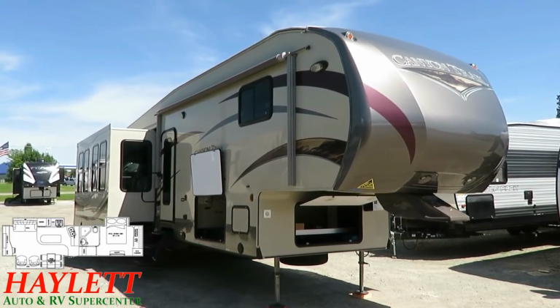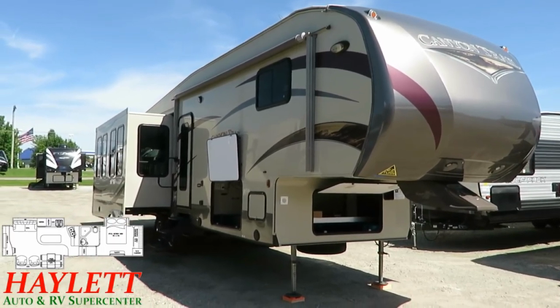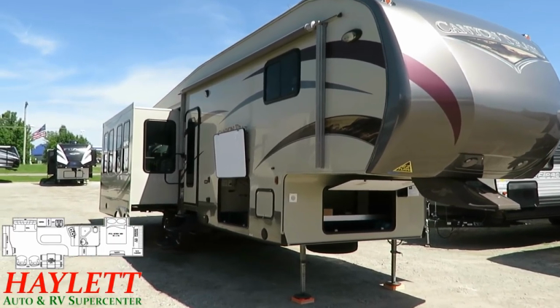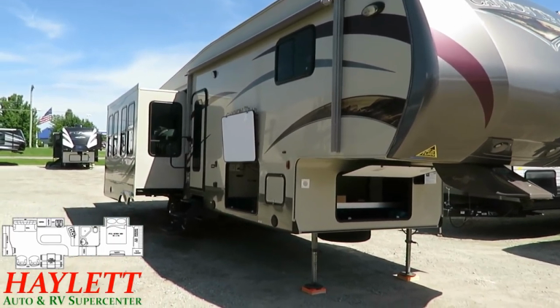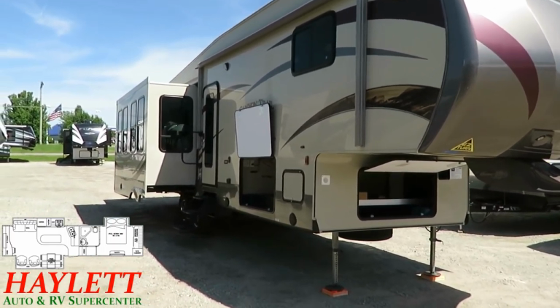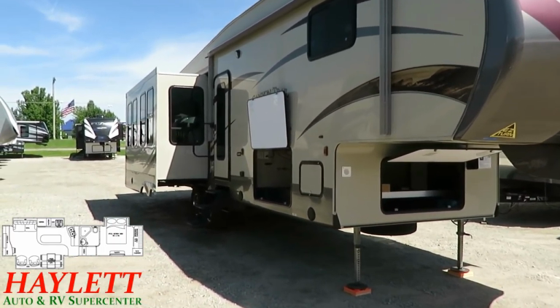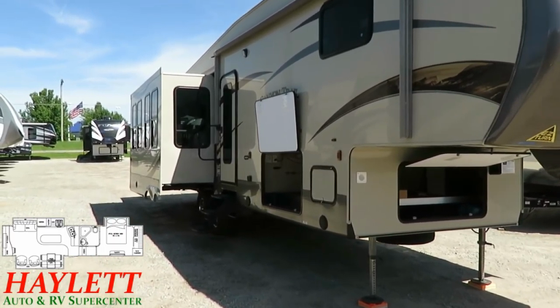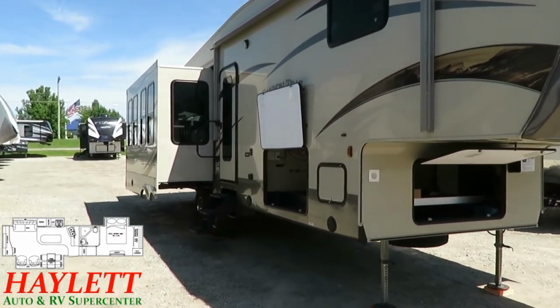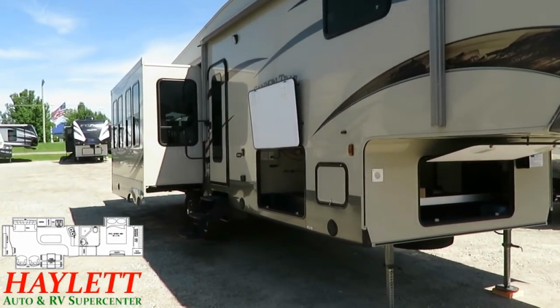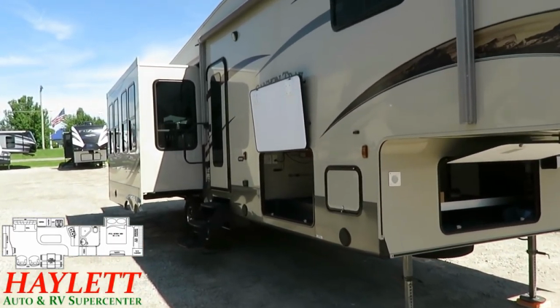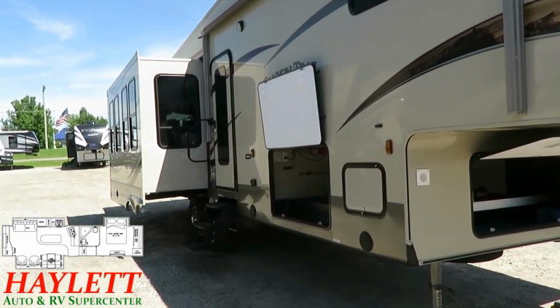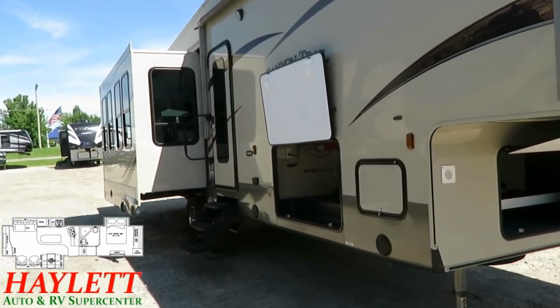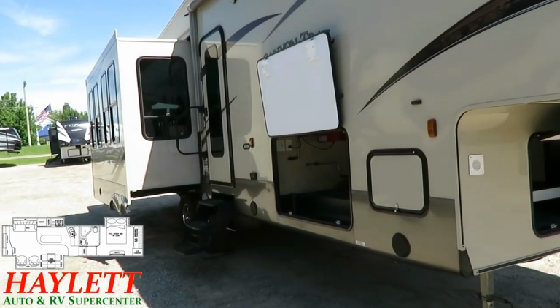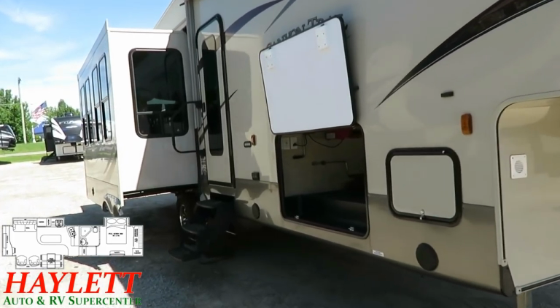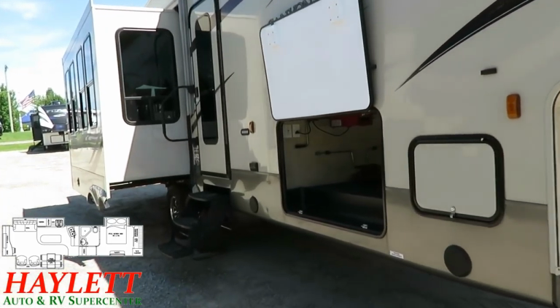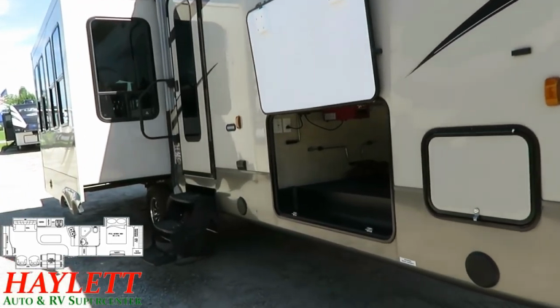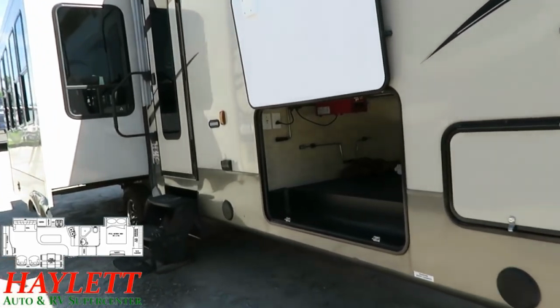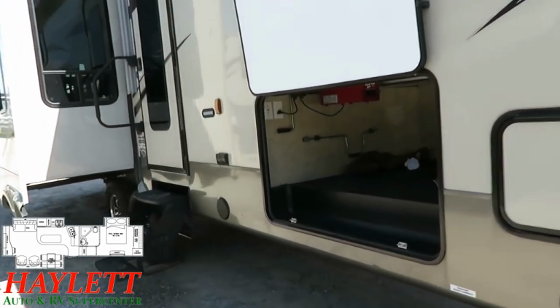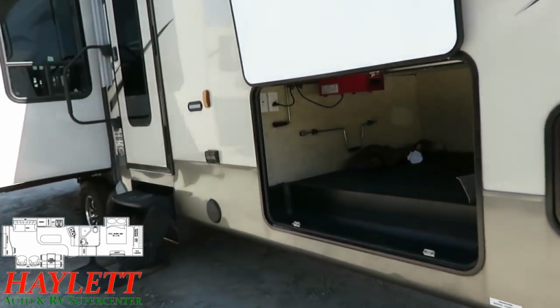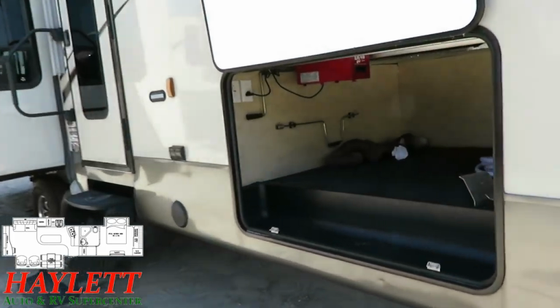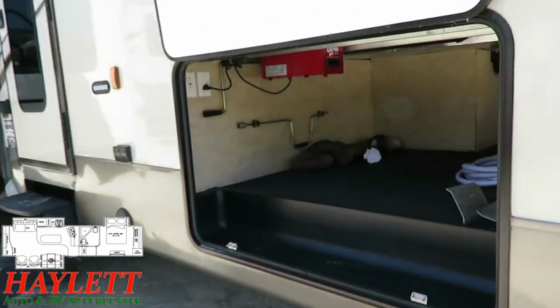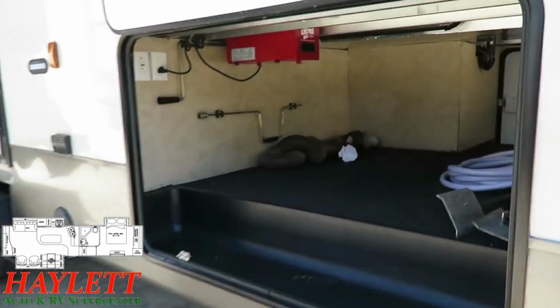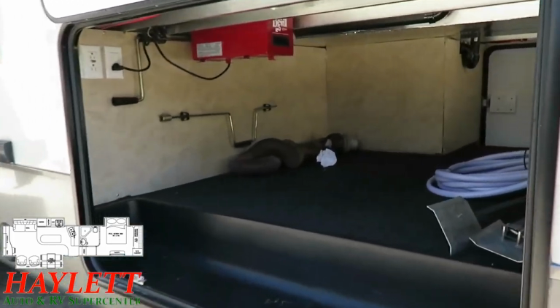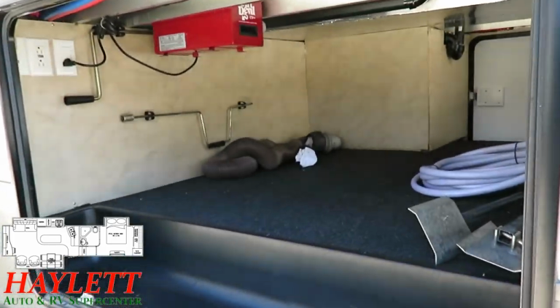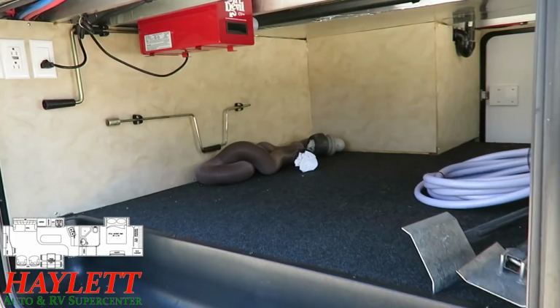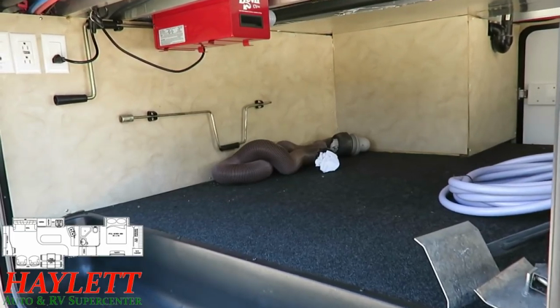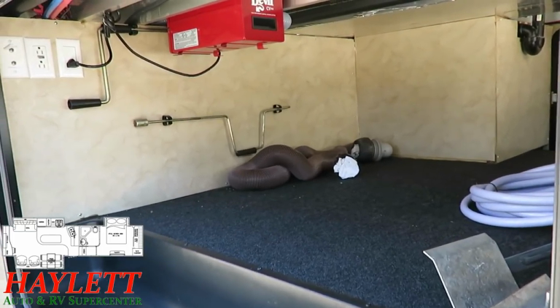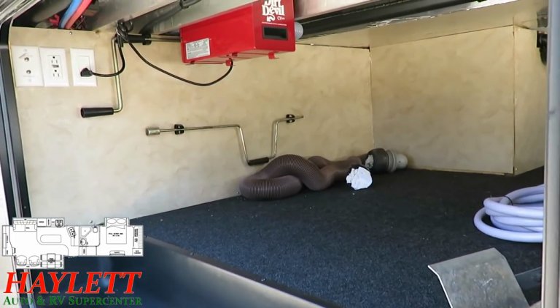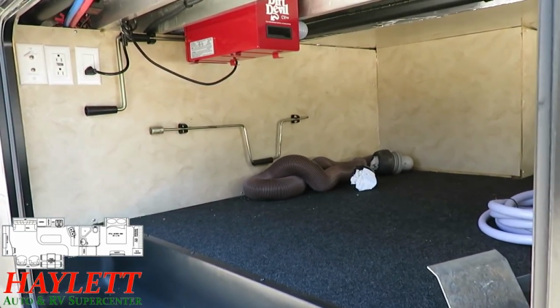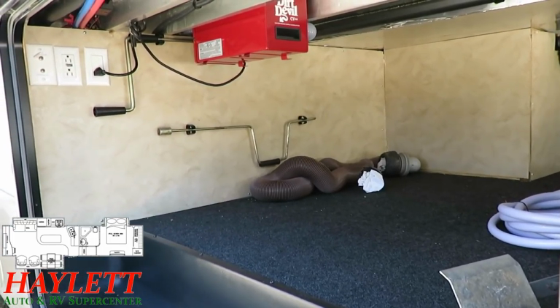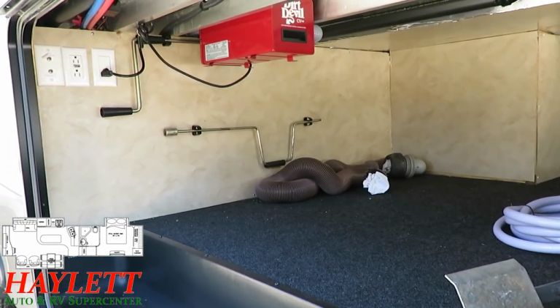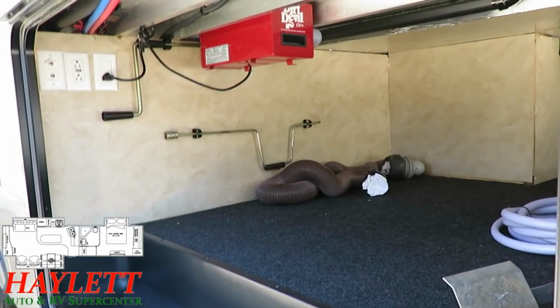One of the things I like — we were a Canyon Trail dealer for about a season, so I'm pretty familiar with the ins and outs of these things. And one of the things we always talked about on them was just the really big pass-through storage here.